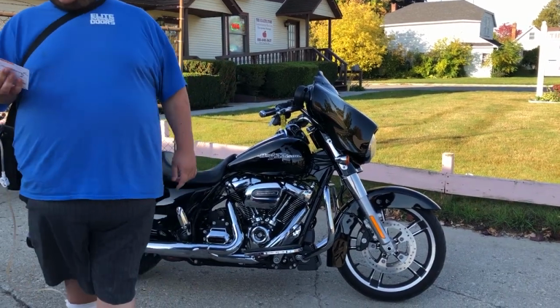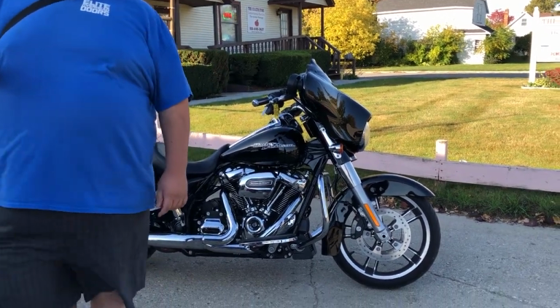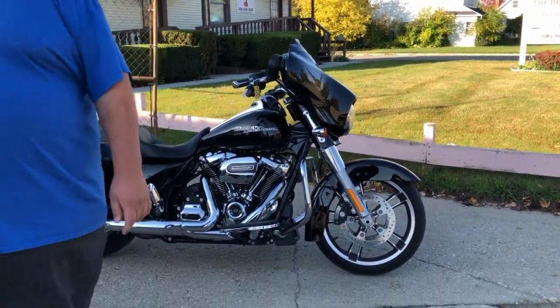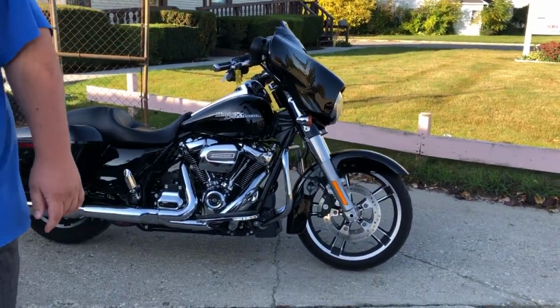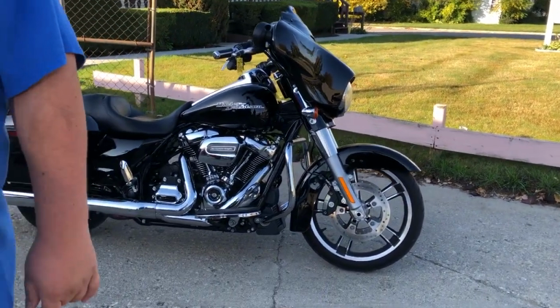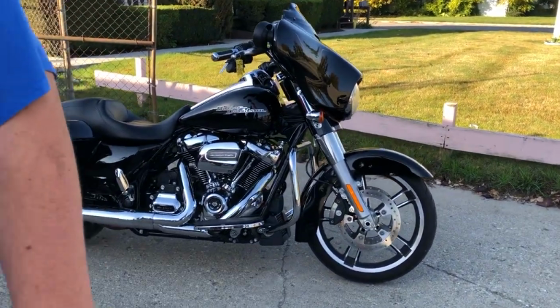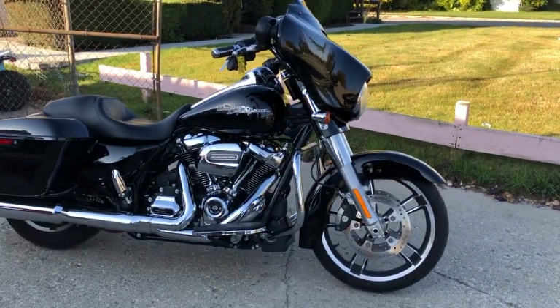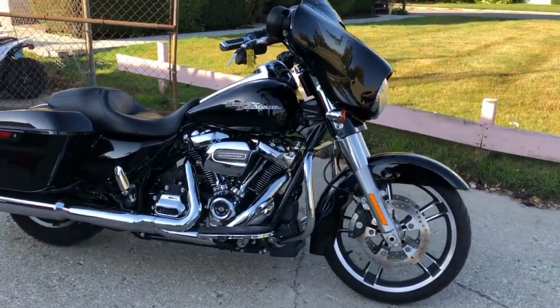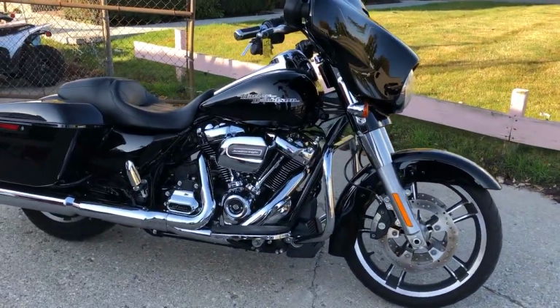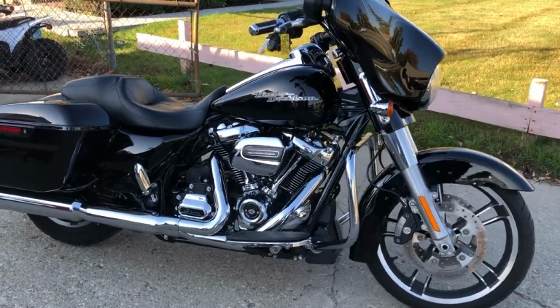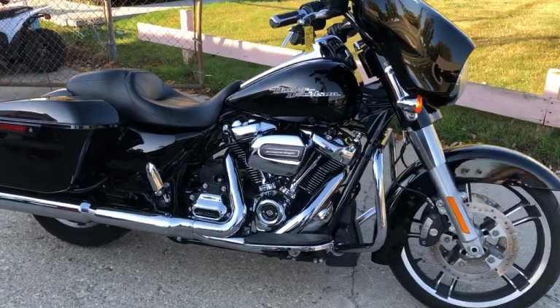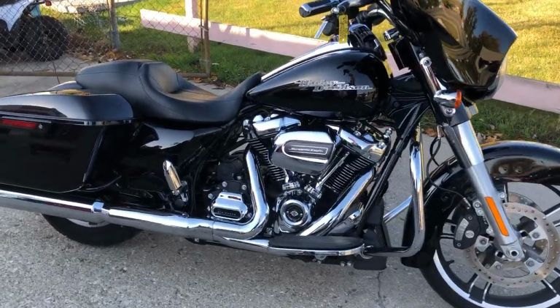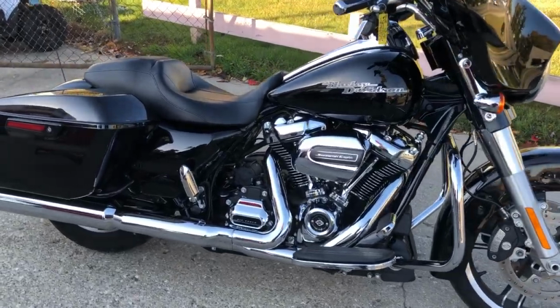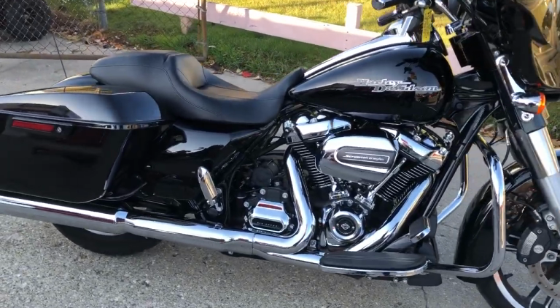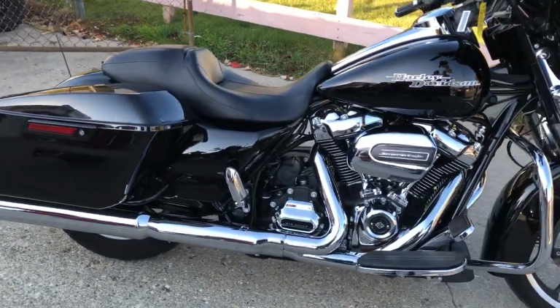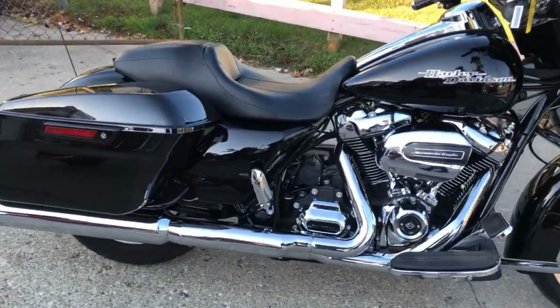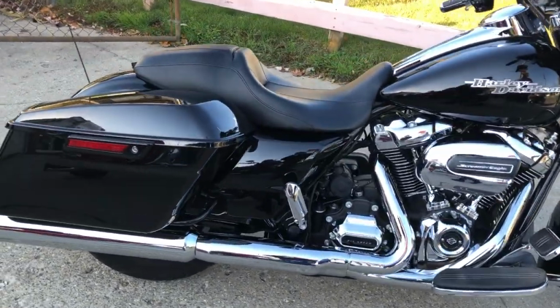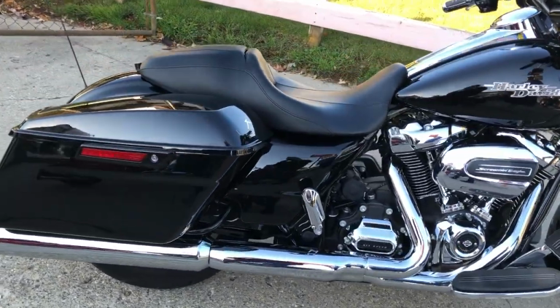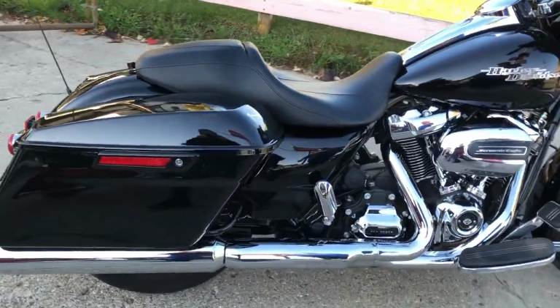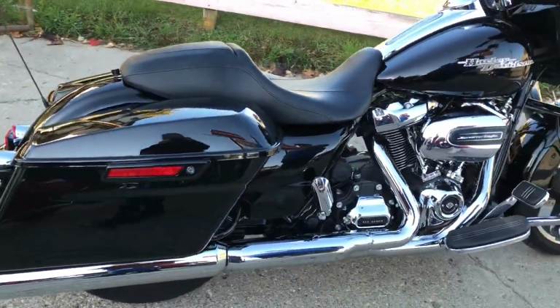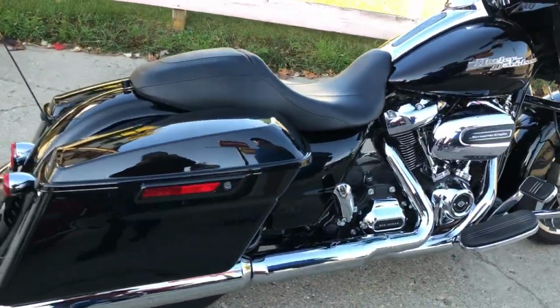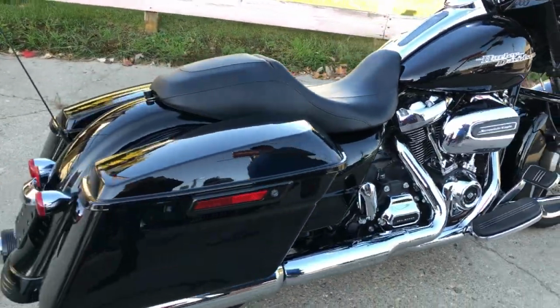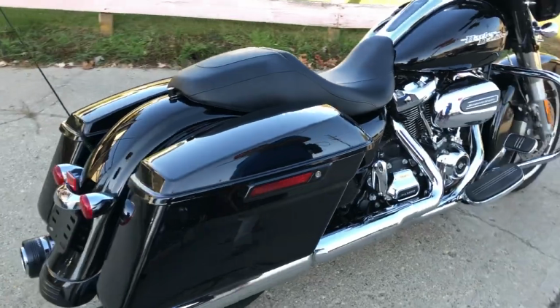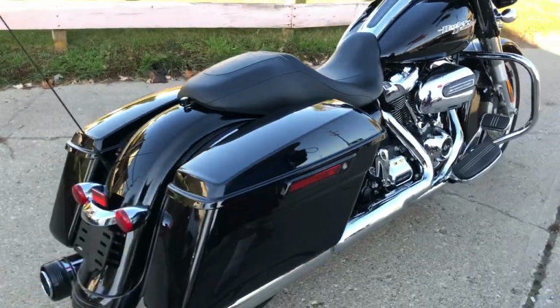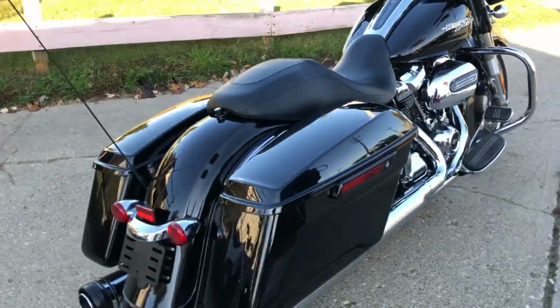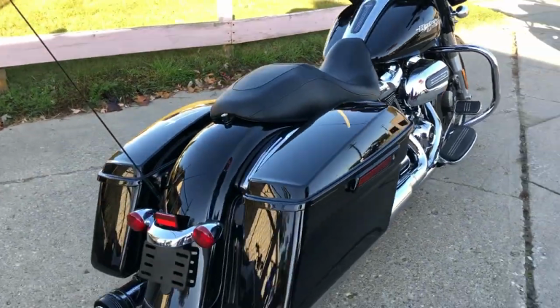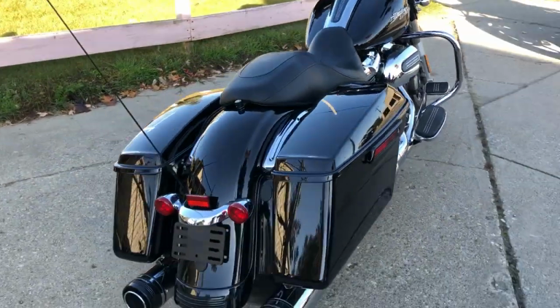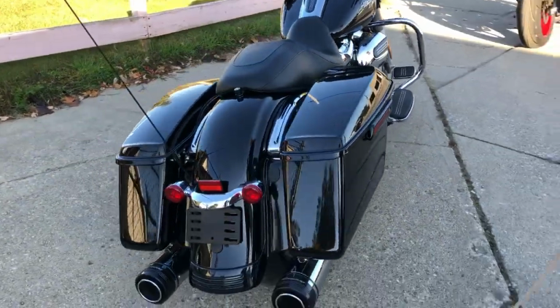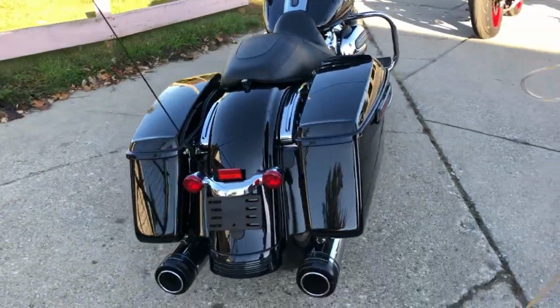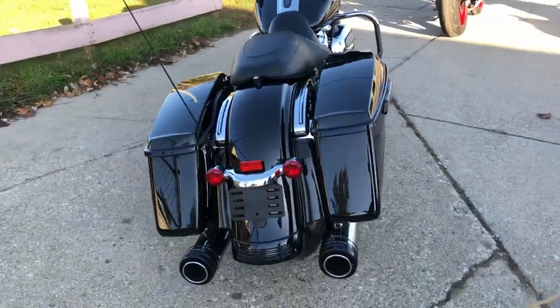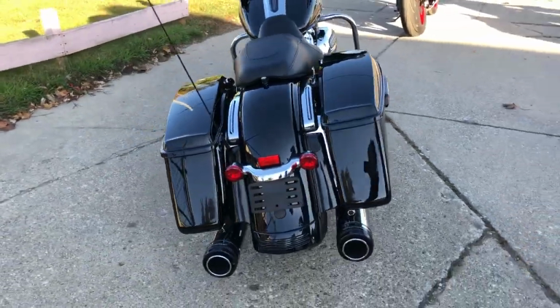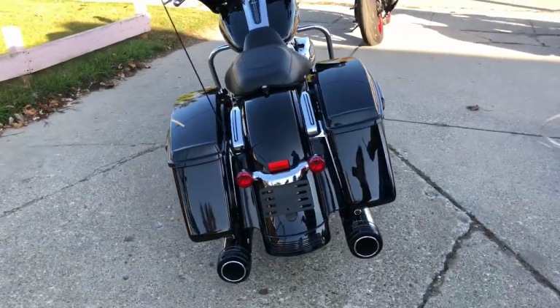Hey guys, Group of Powersports dot com. We're doing some videos on the bikes we just got in — the 2017 Street Wide Special. This one has just 10,001 miles on it, super clean bike.